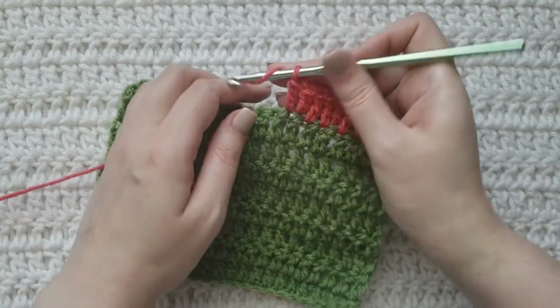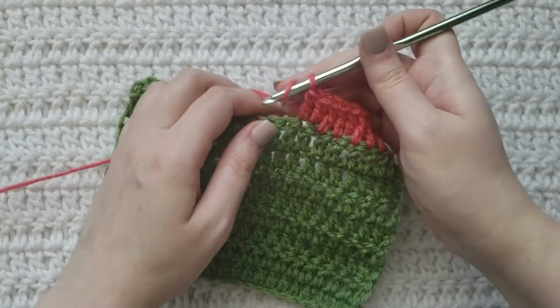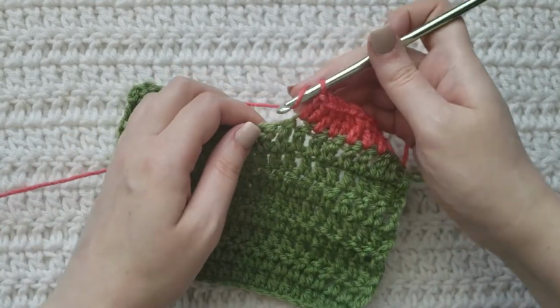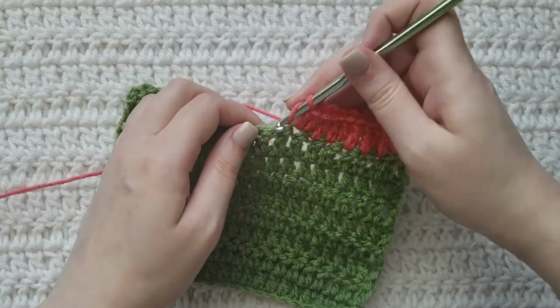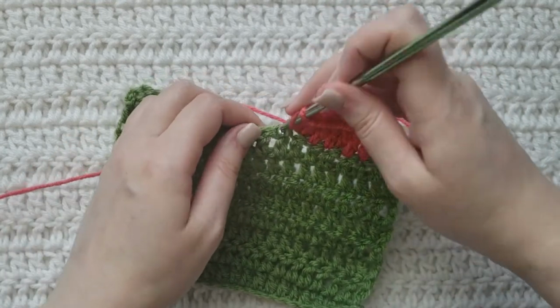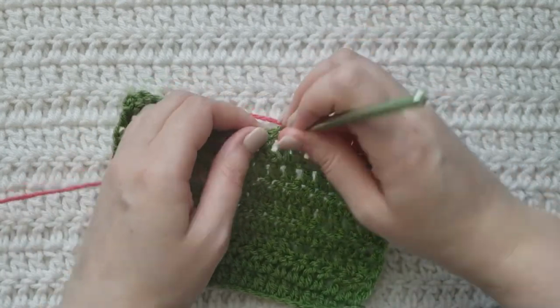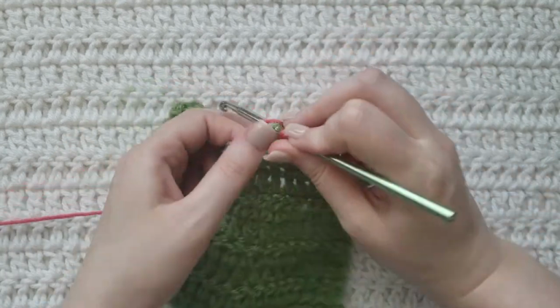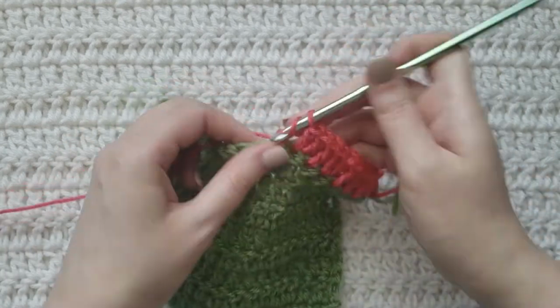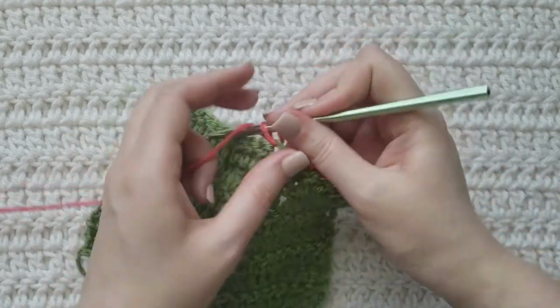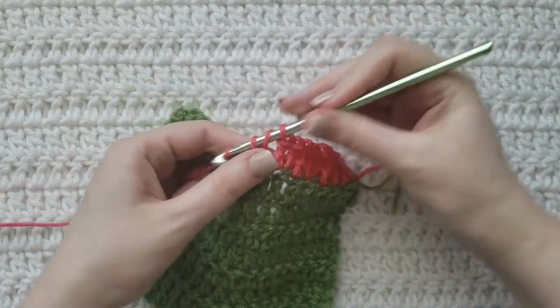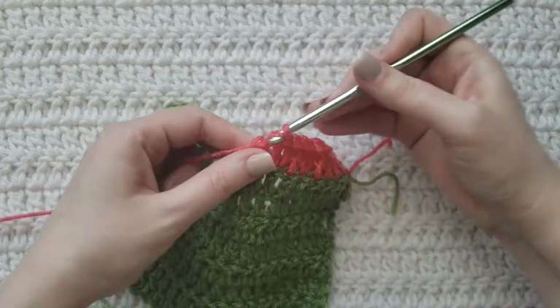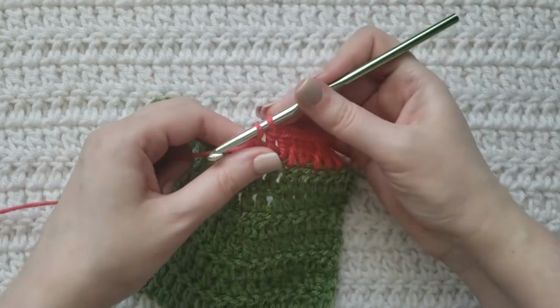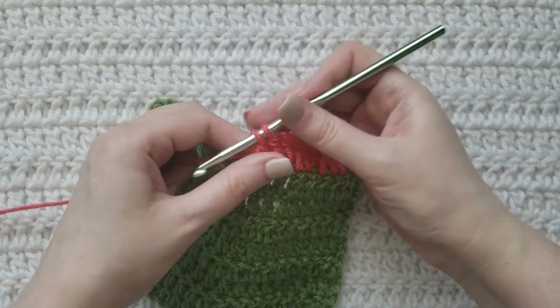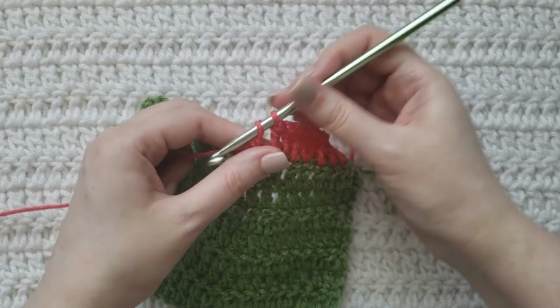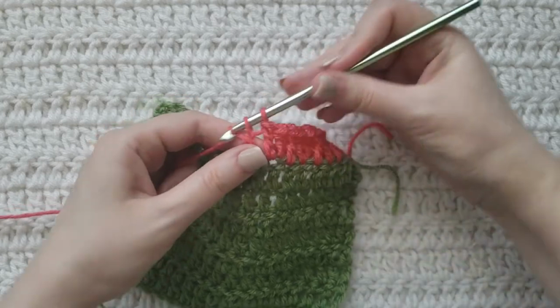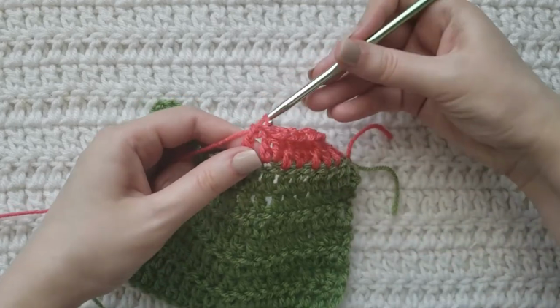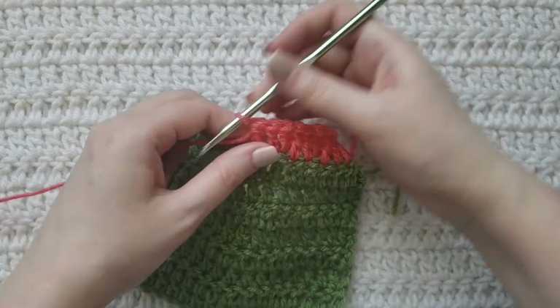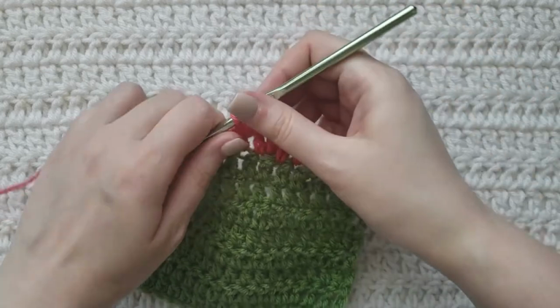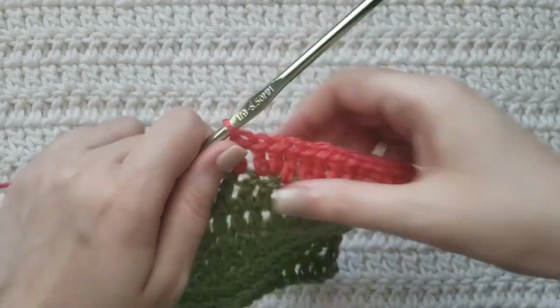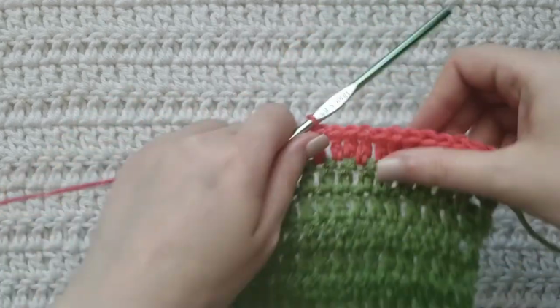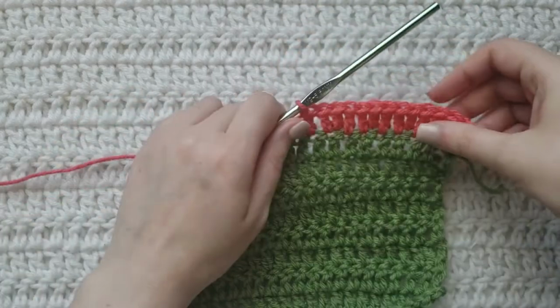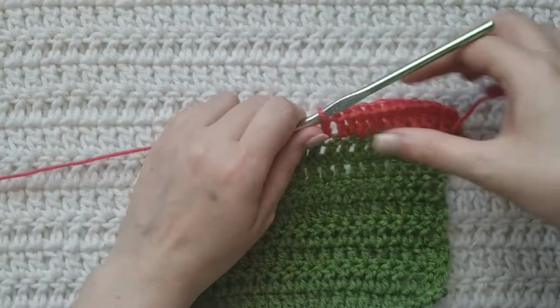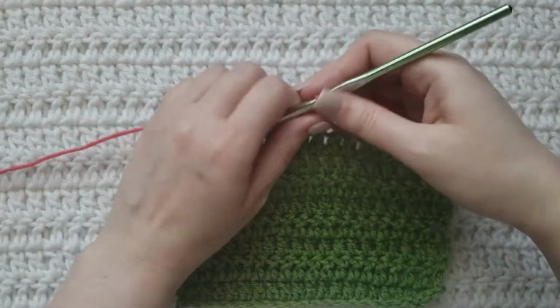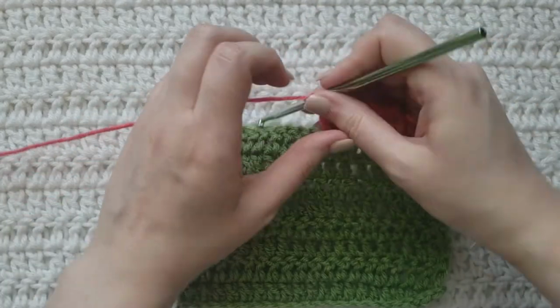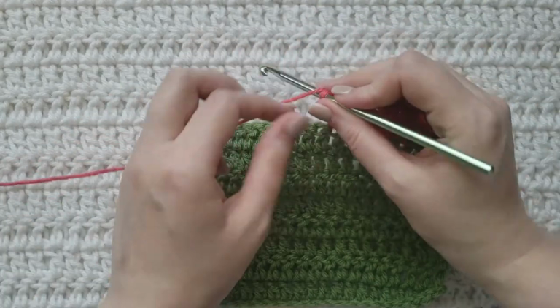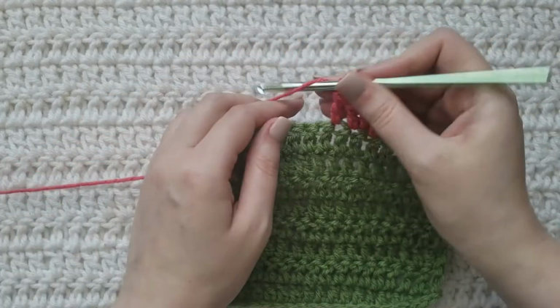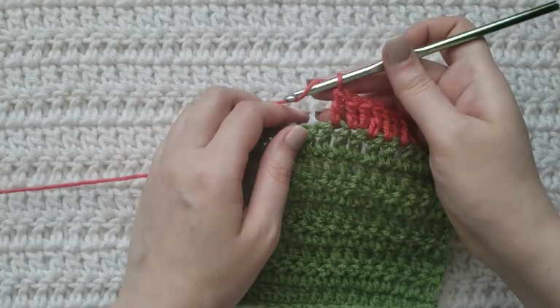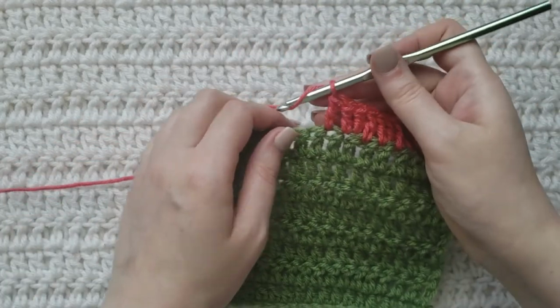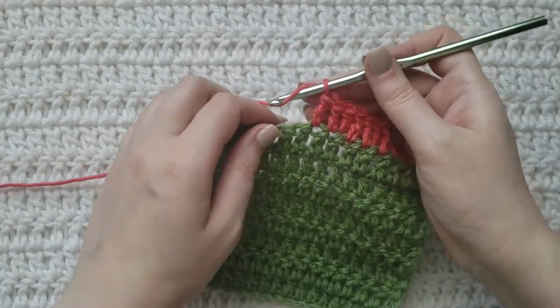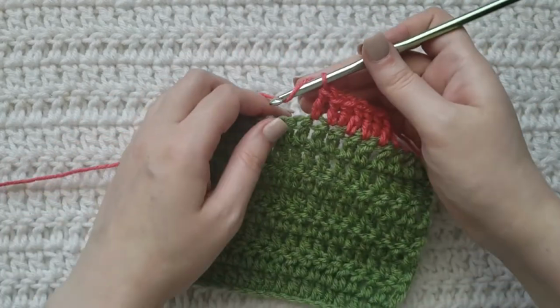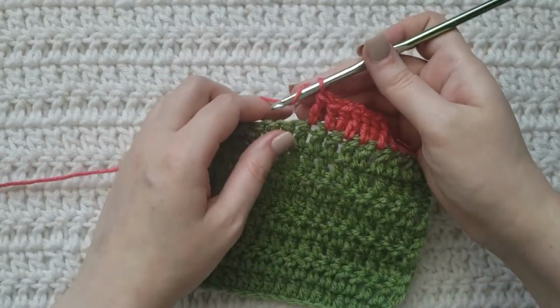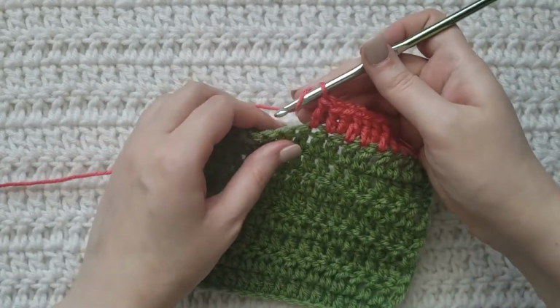I'm going to make a regular double crochet in the next one, and now I'm going to continue to alternate between these for the rest of my row.